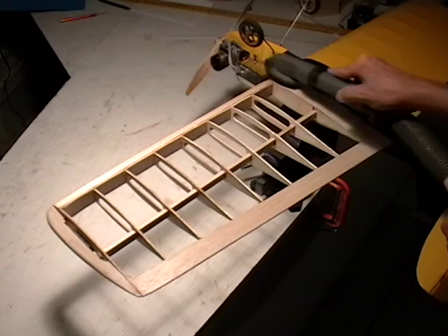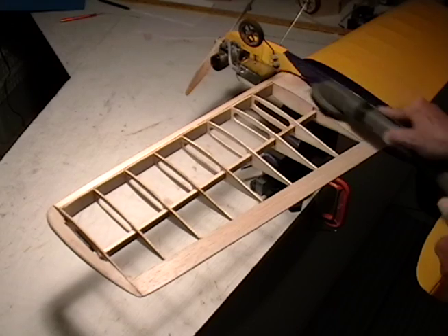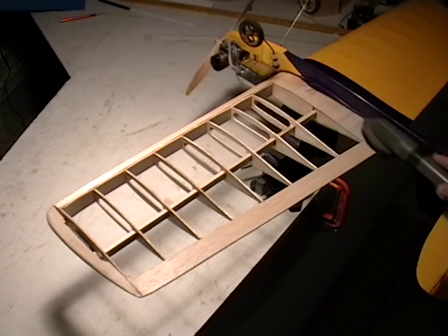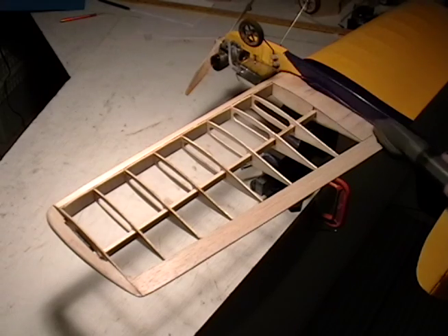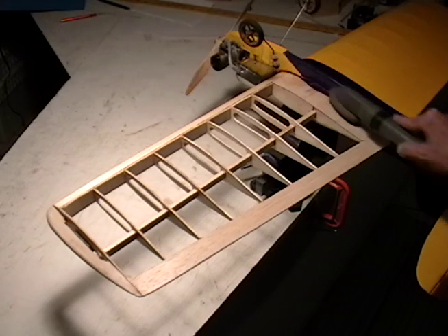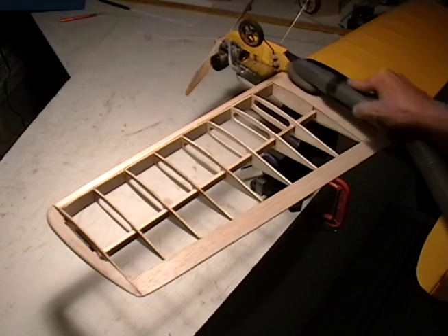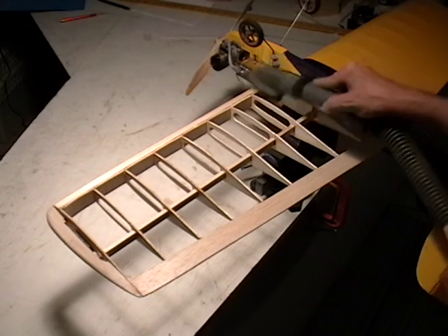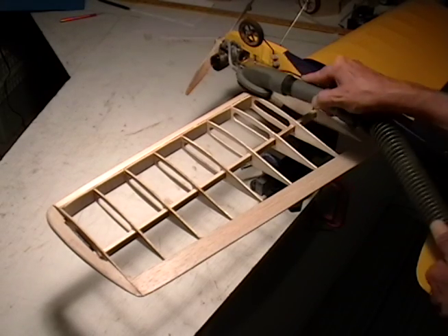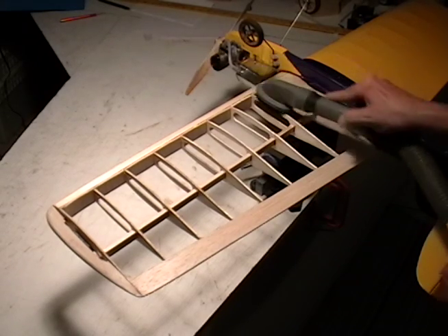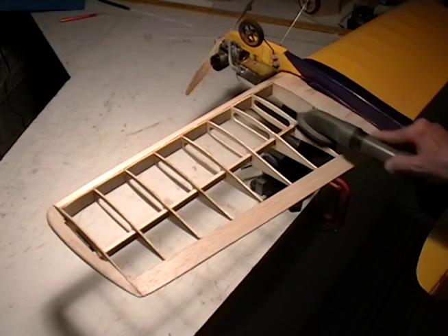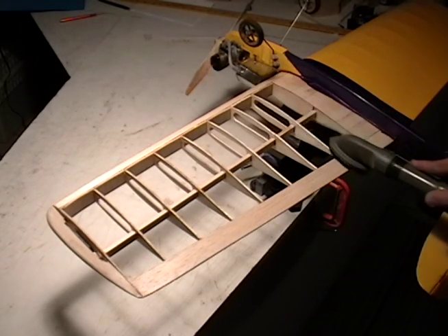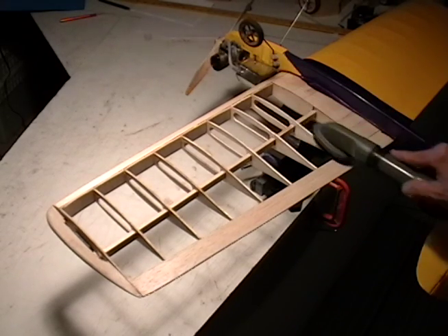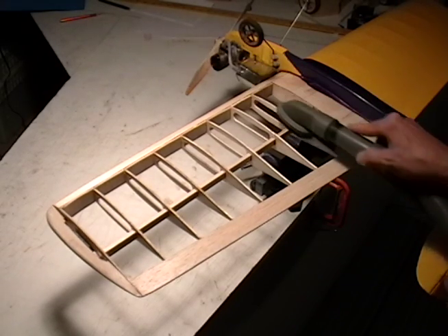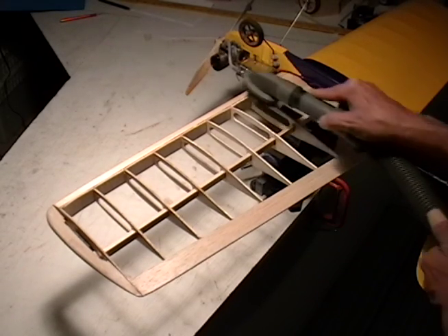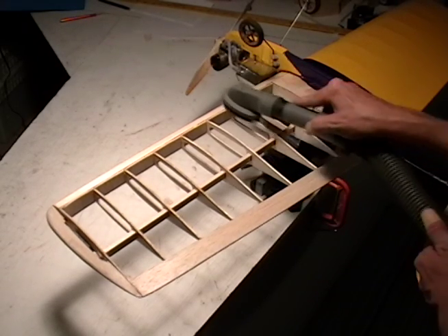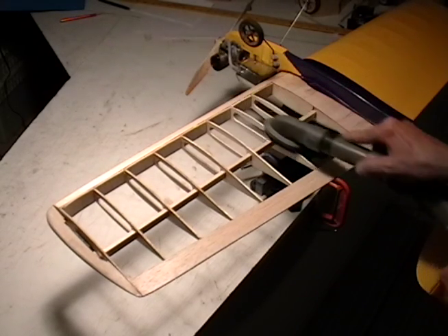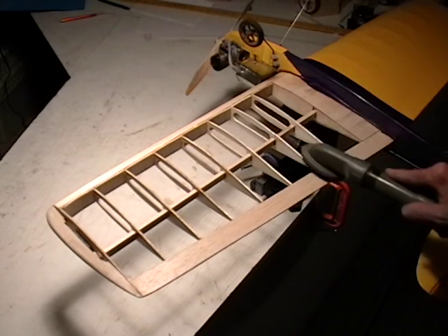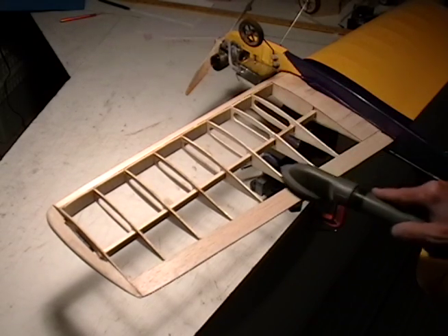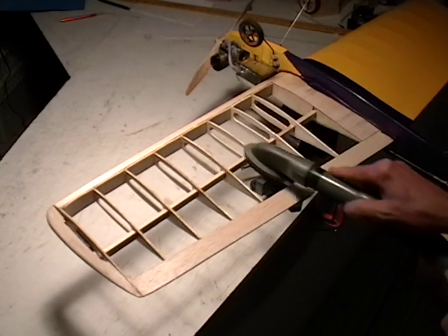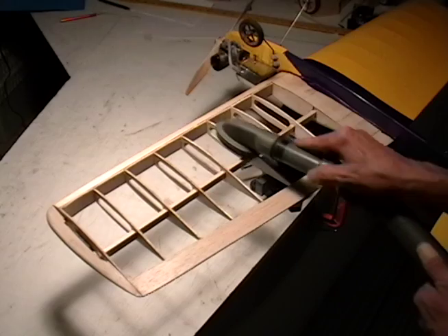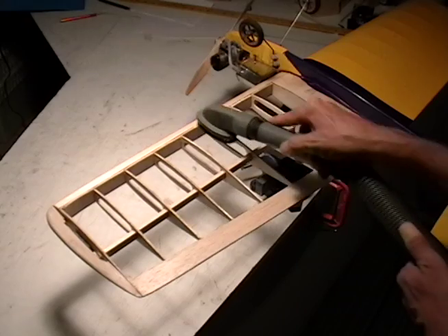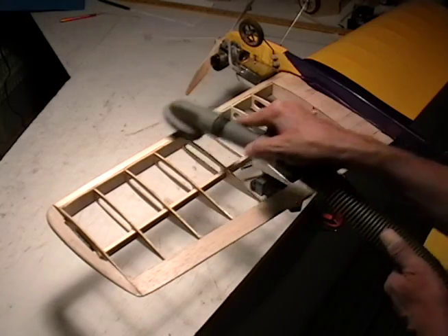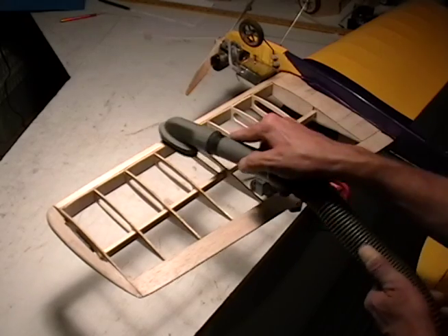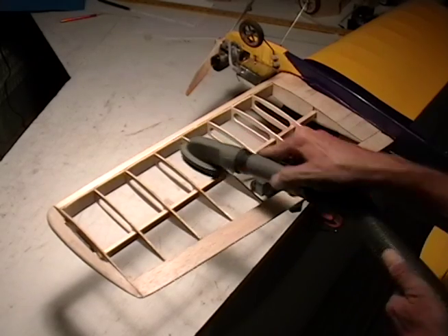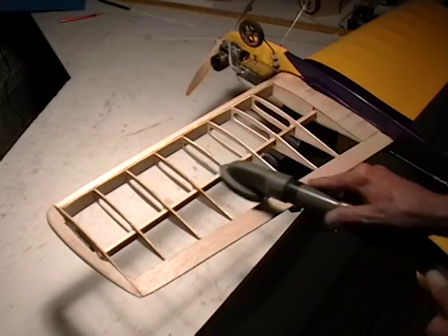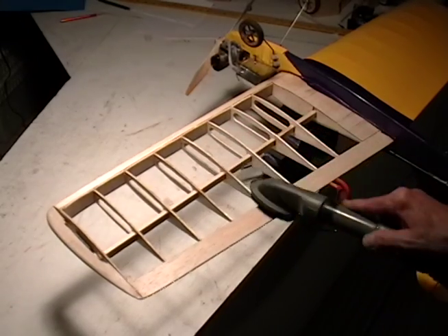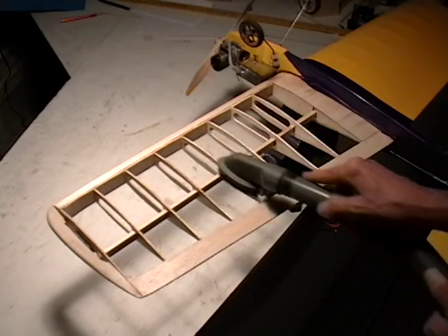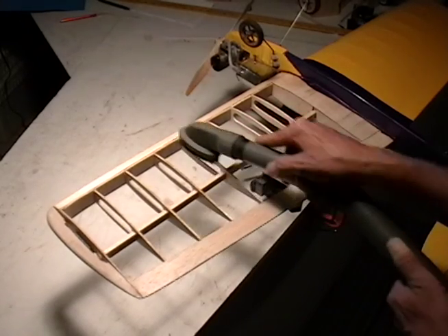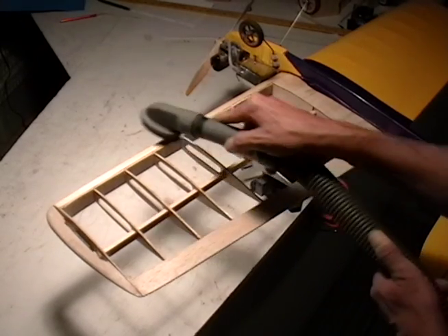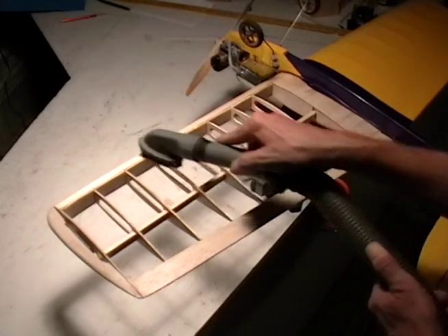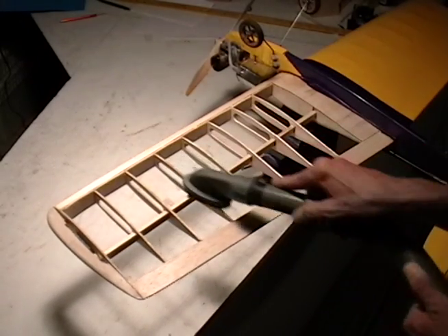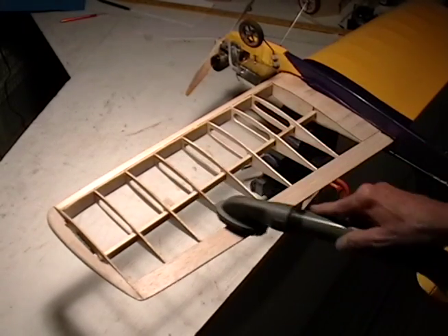This step is very important because you want to be sure that you don't have any dust particles that will prevent the adhesion of the material to your wing.